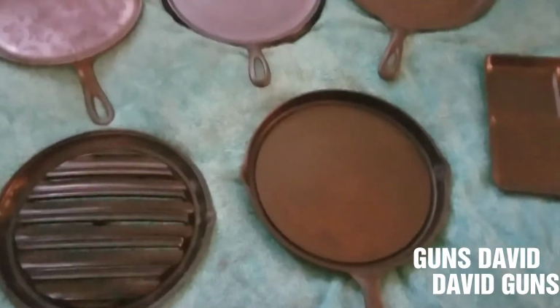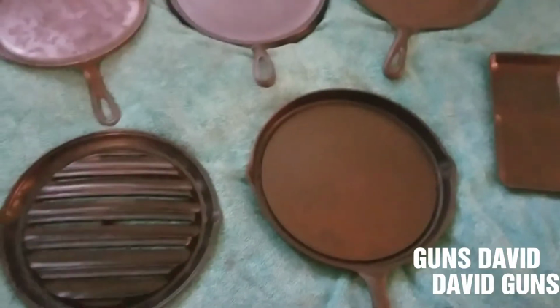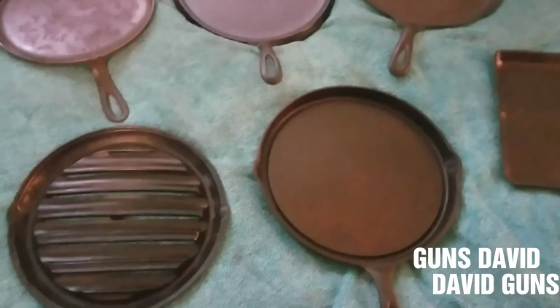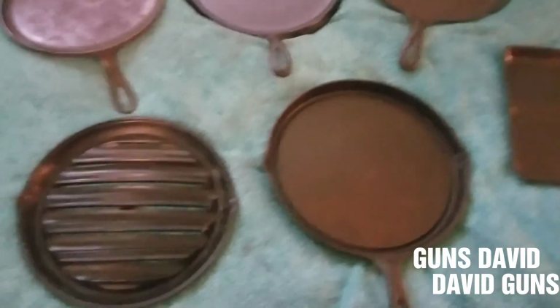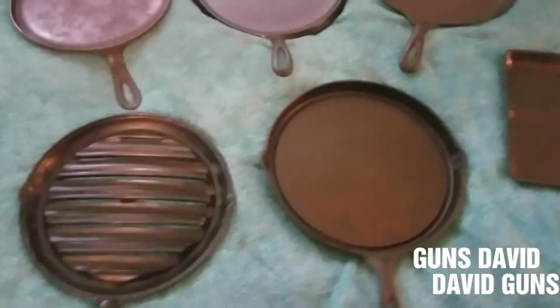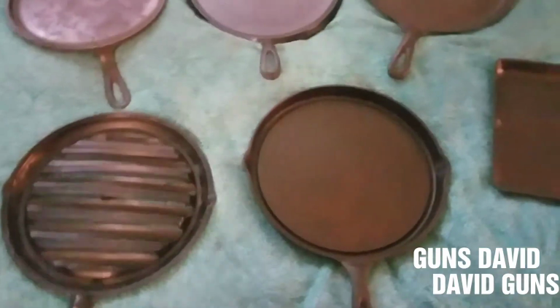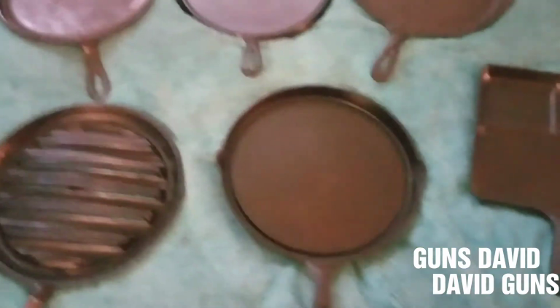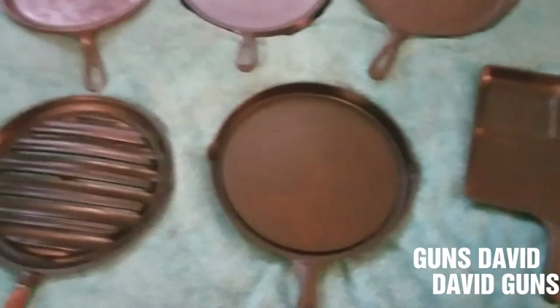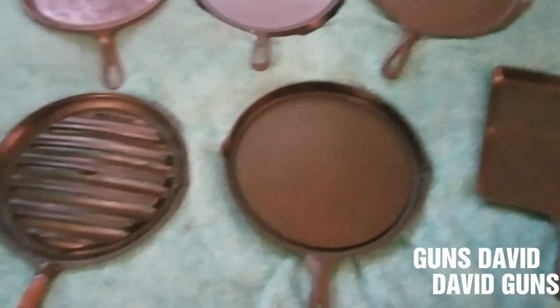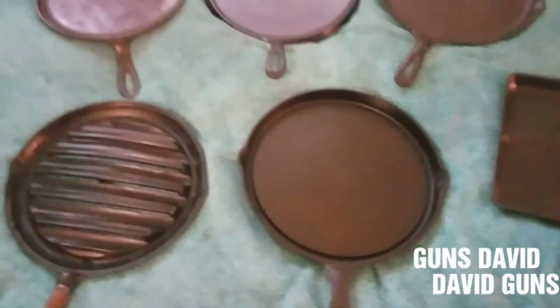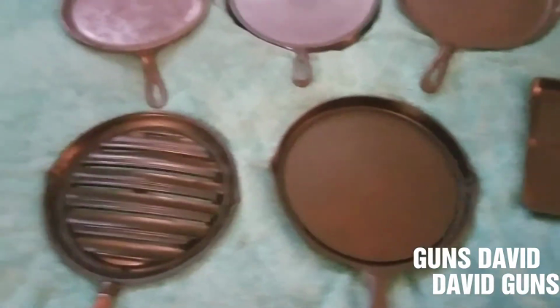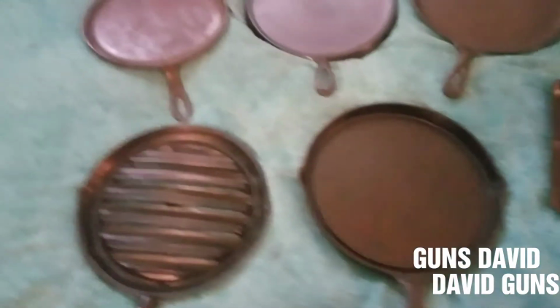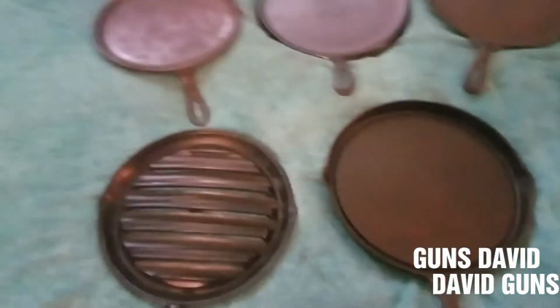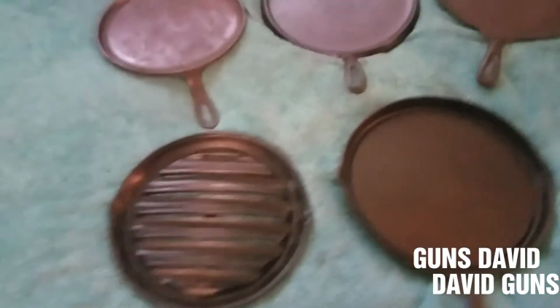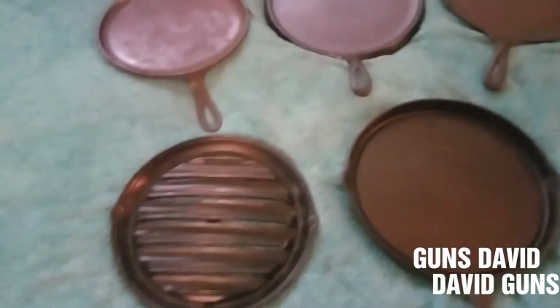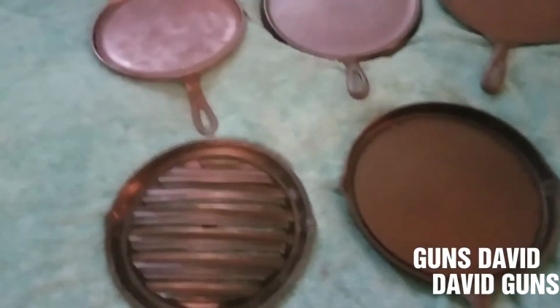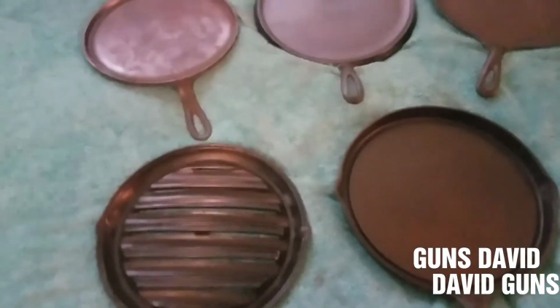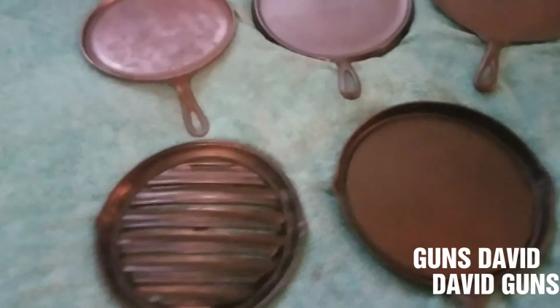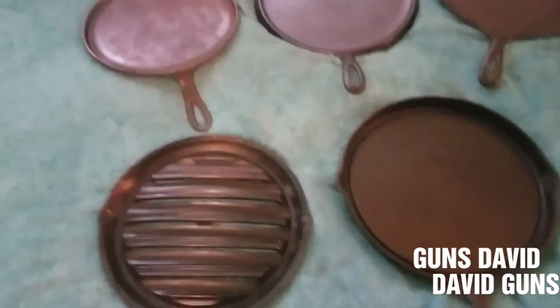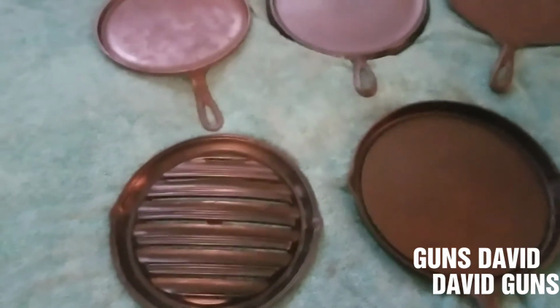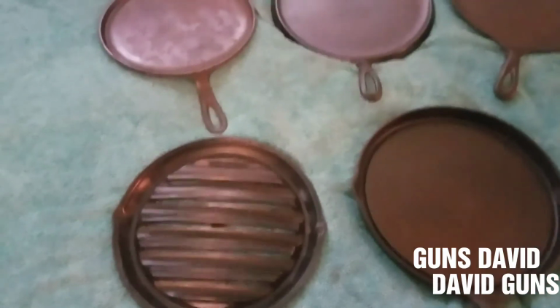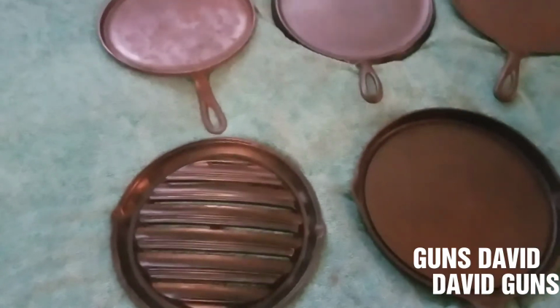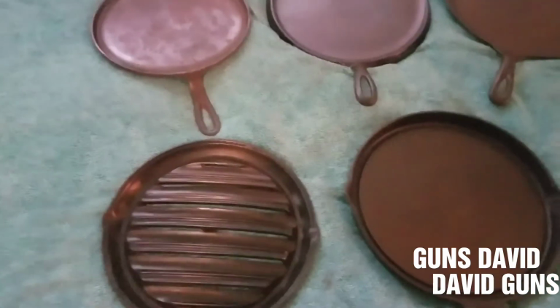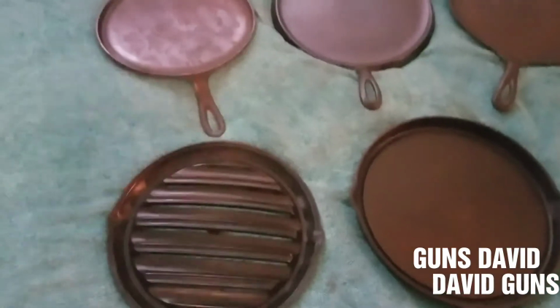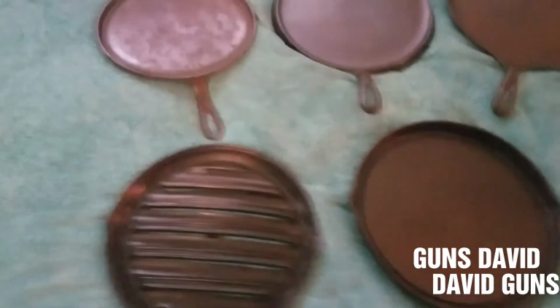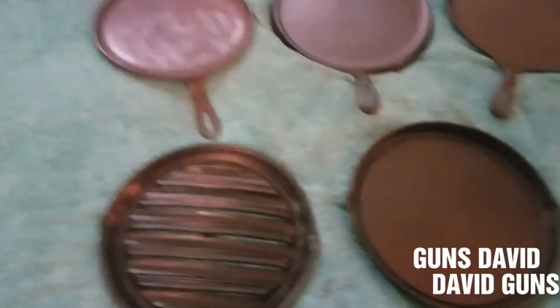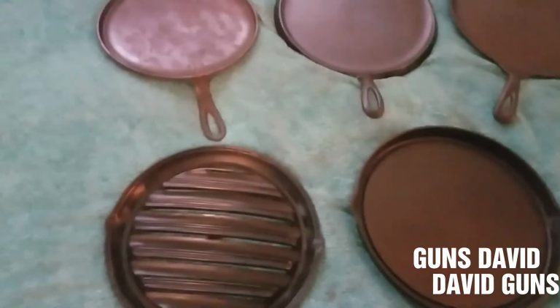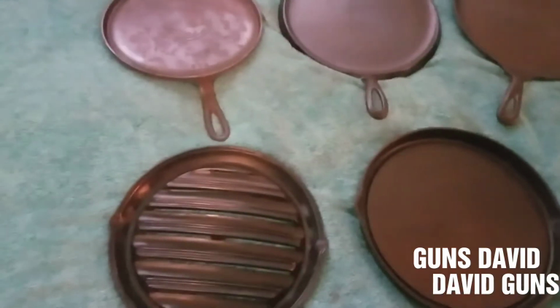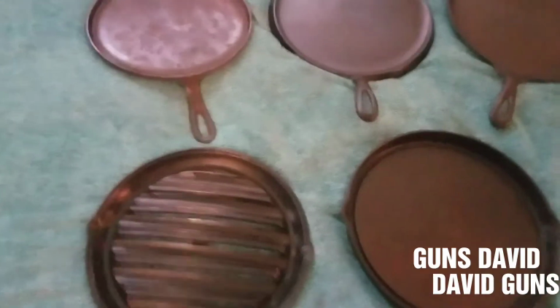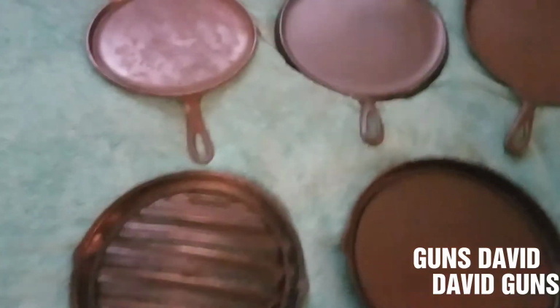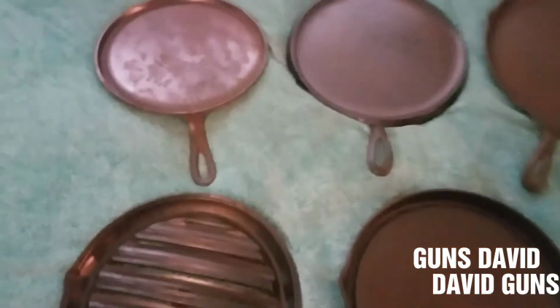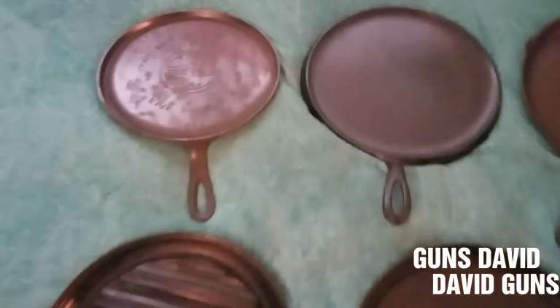Good afternoon, this is Guns Guns David, David Guns, coming to you with some more cast iron. Okay, now we're in the 1900s. Here's some more griddles.